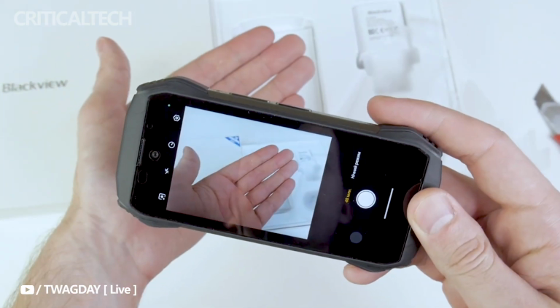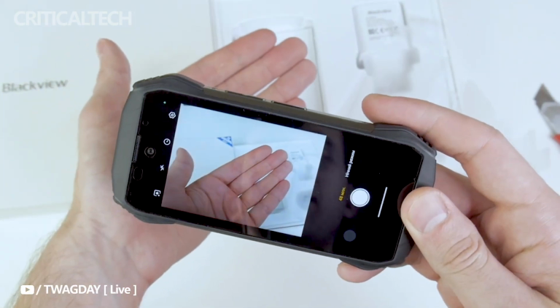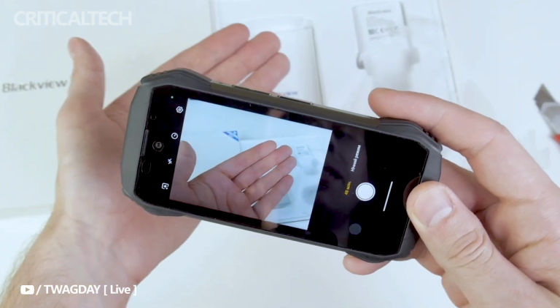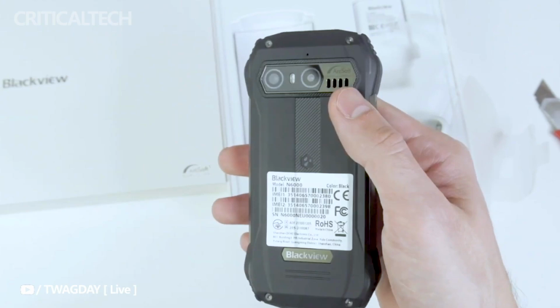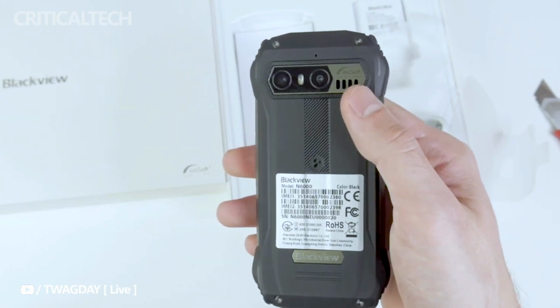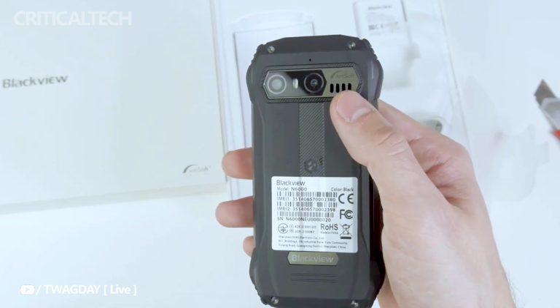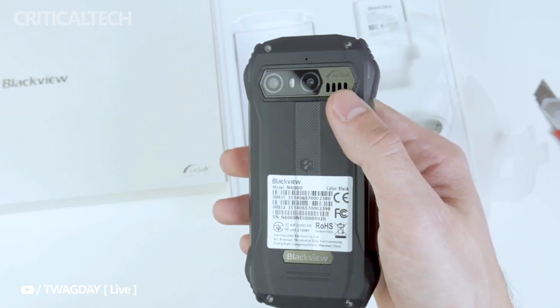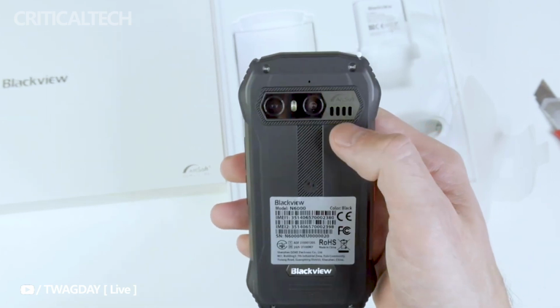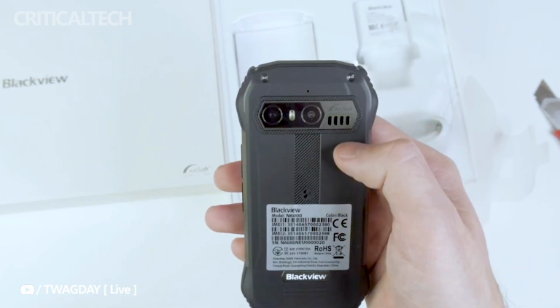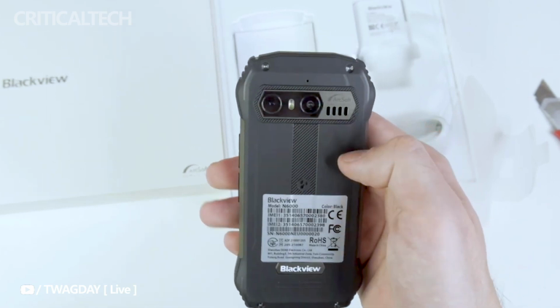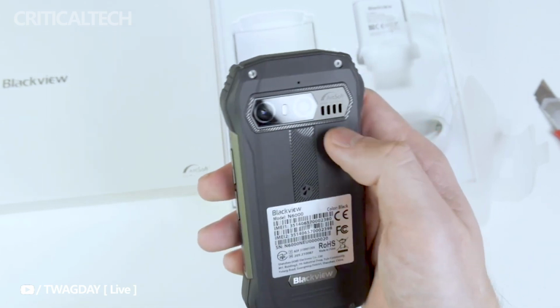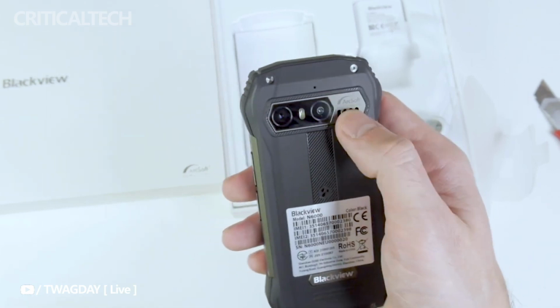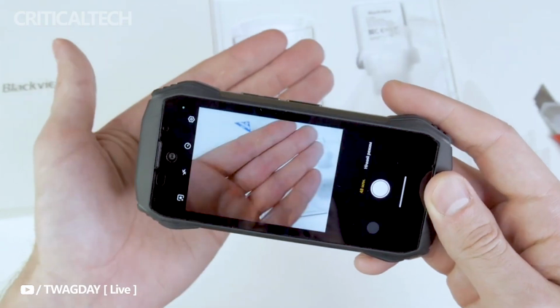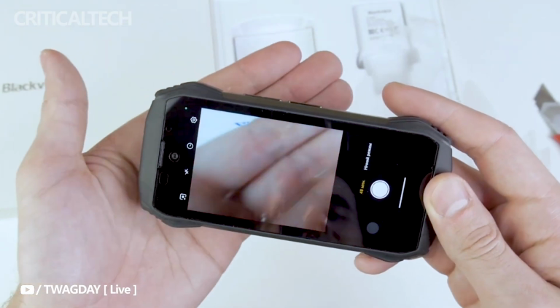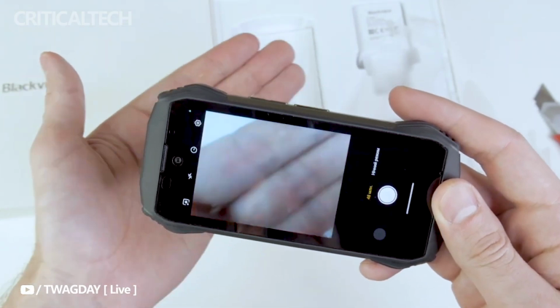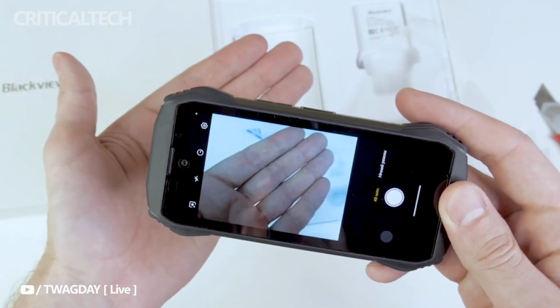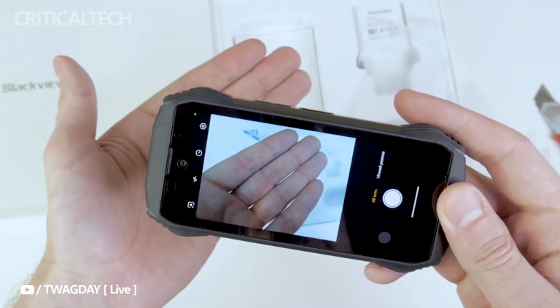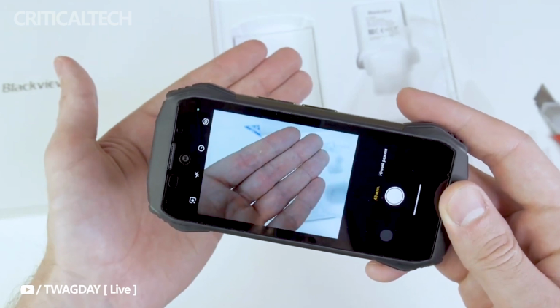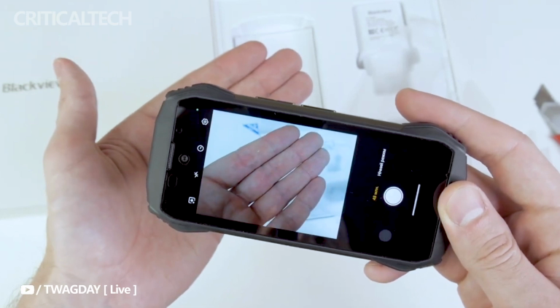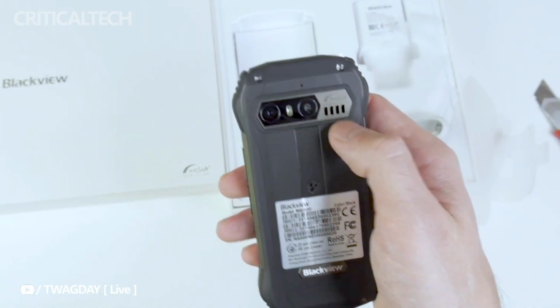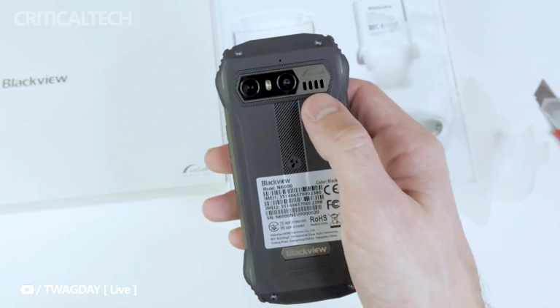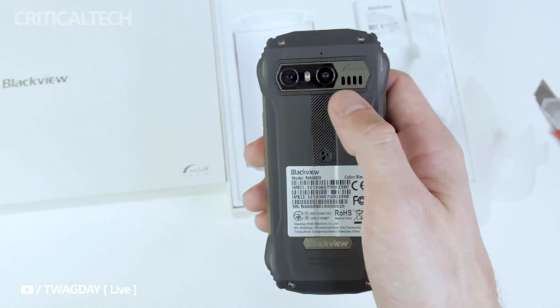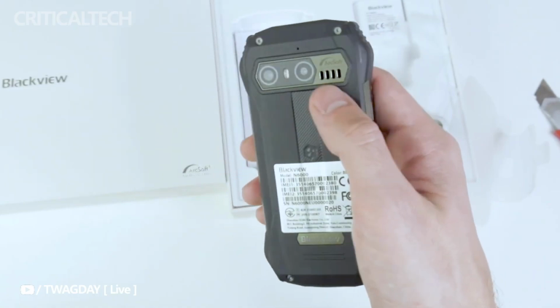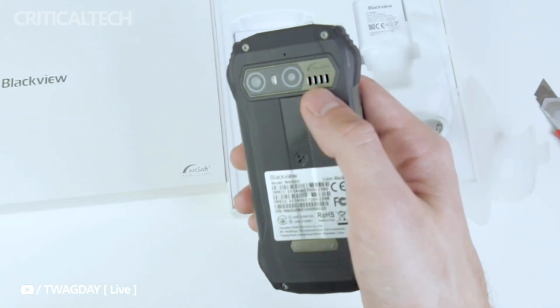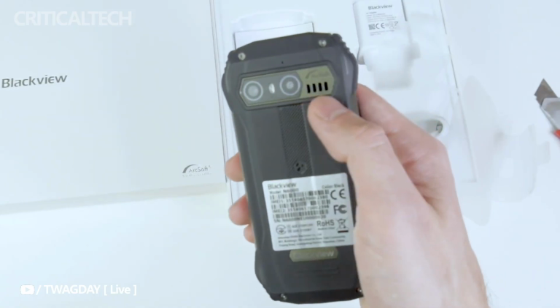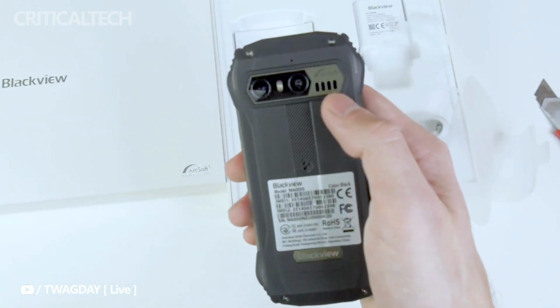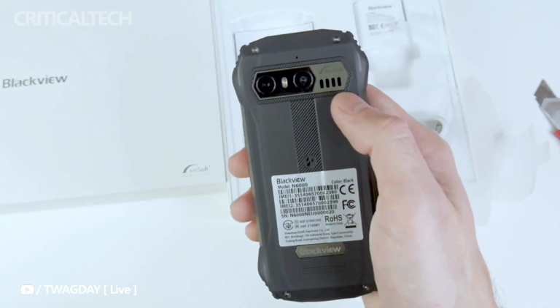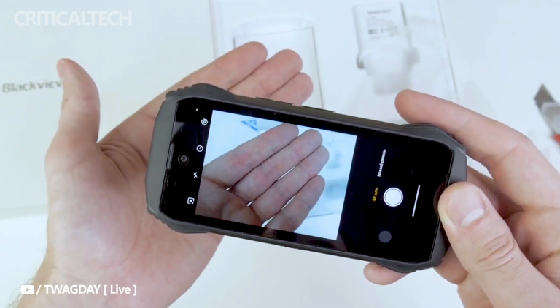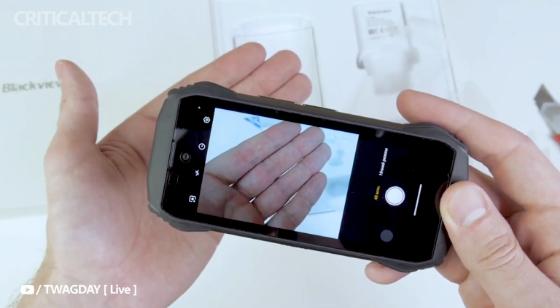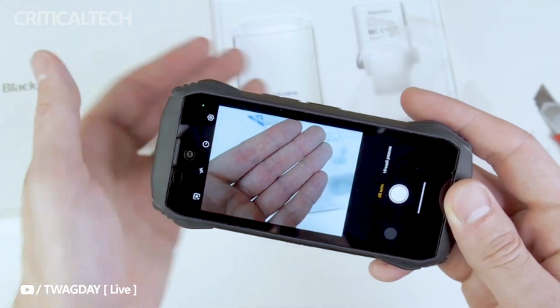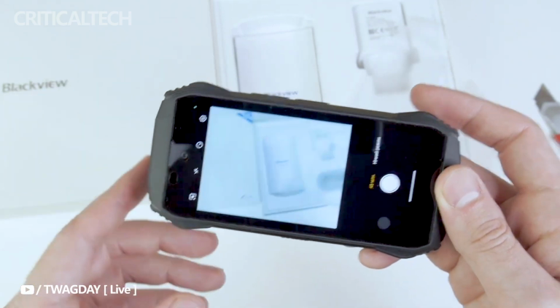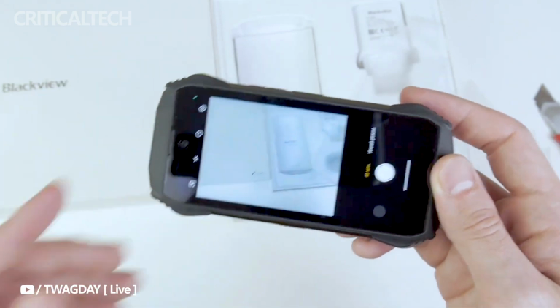Whether it's capturing stunning landscapes or taking memorable selfies, the Blackview N6000 excels in every scenario. The N6000 is a true powerhouse, and its main camera sensor, the Samsung ISOCELL GM2, is no exception.